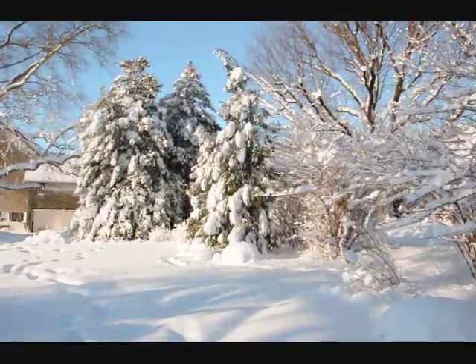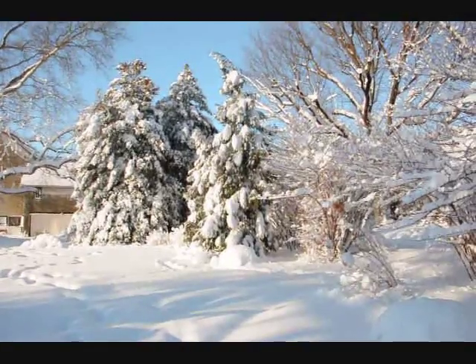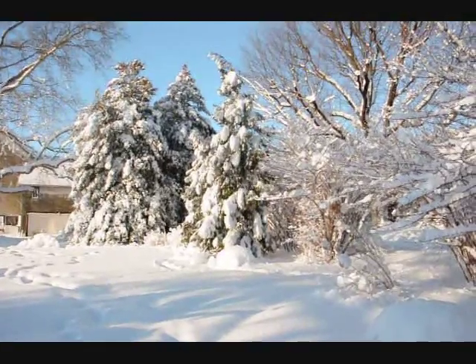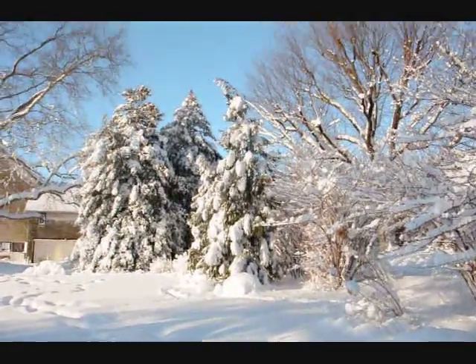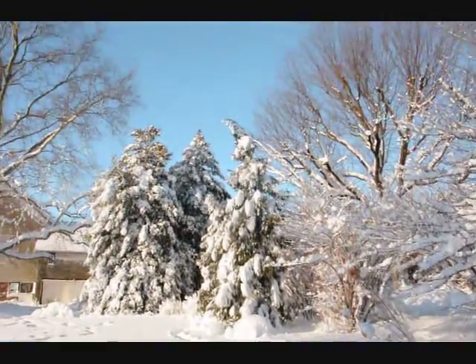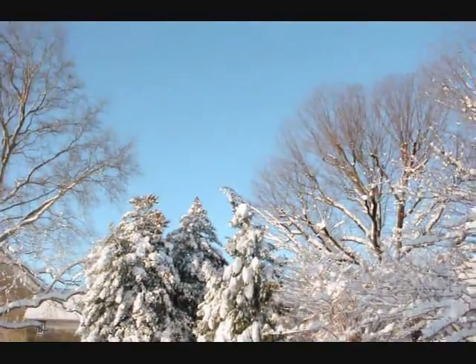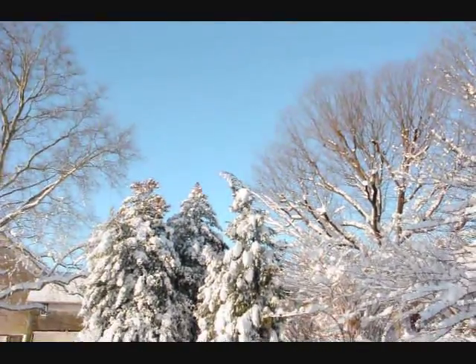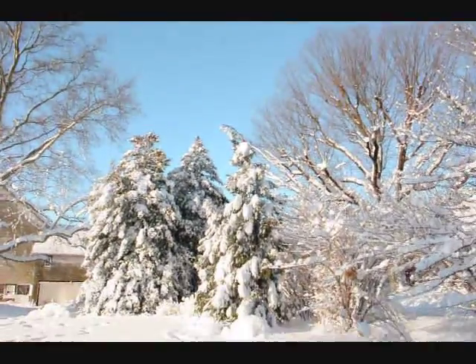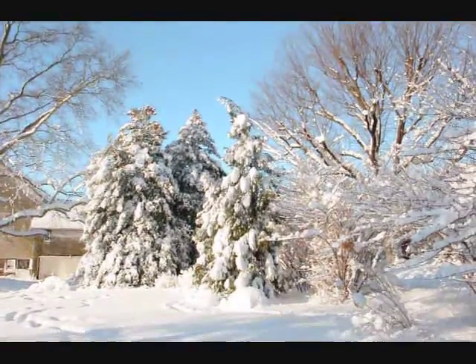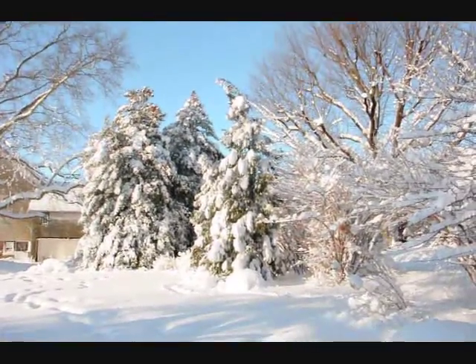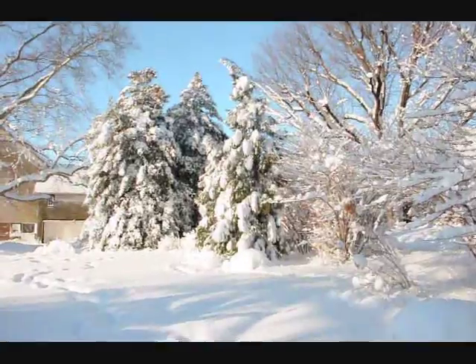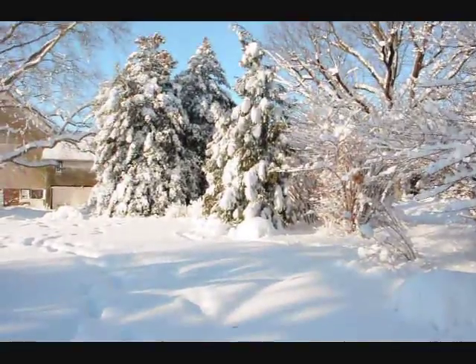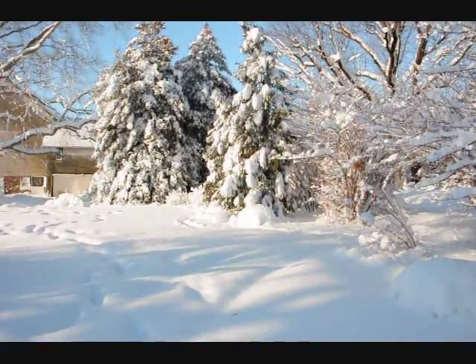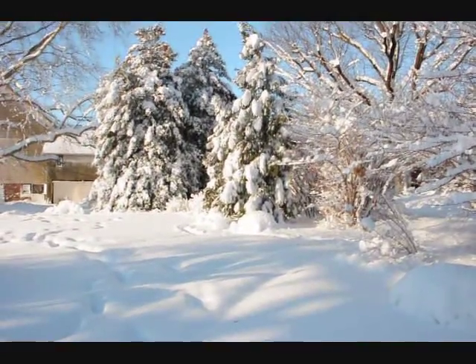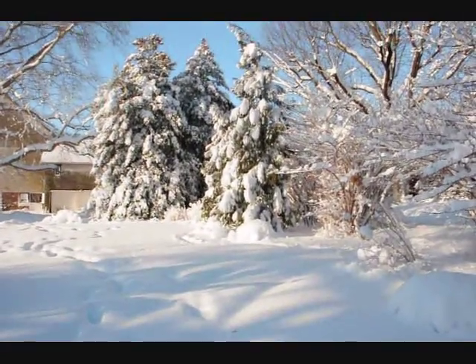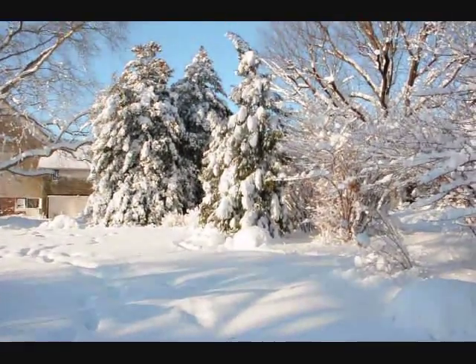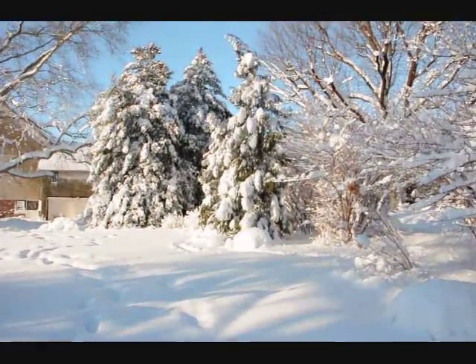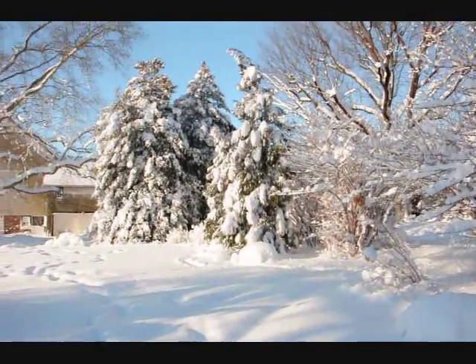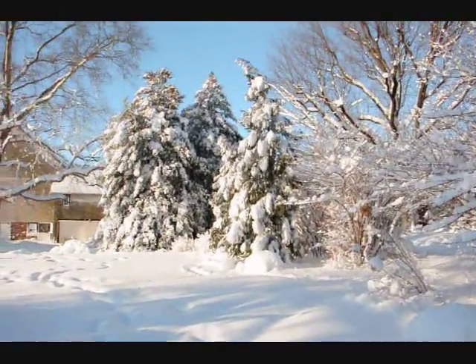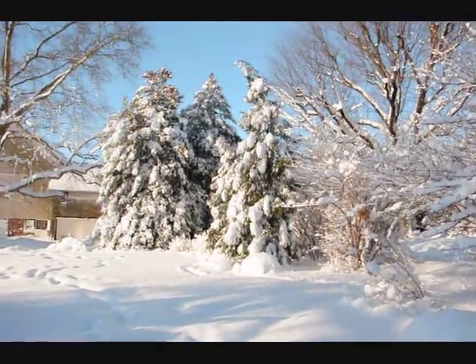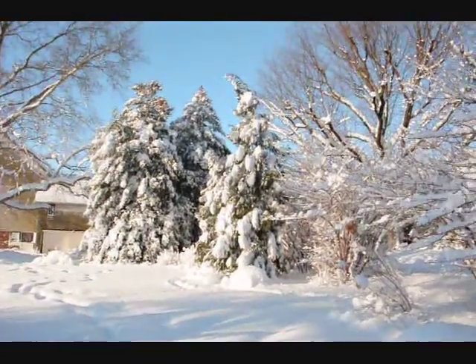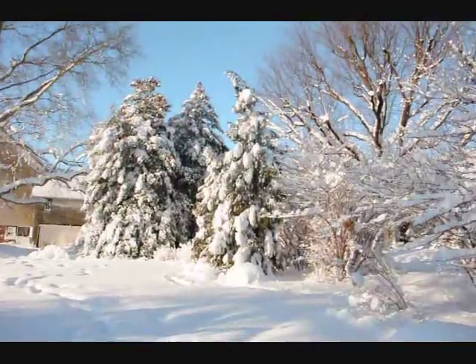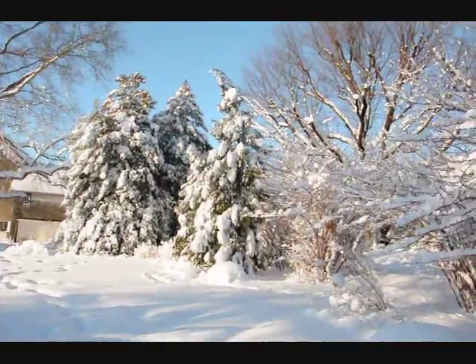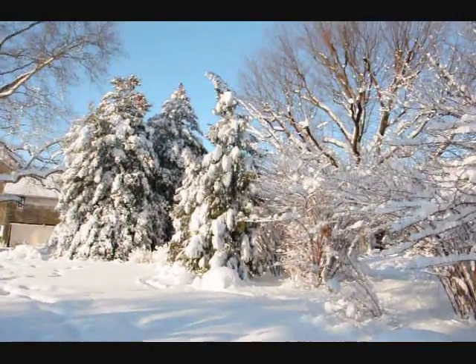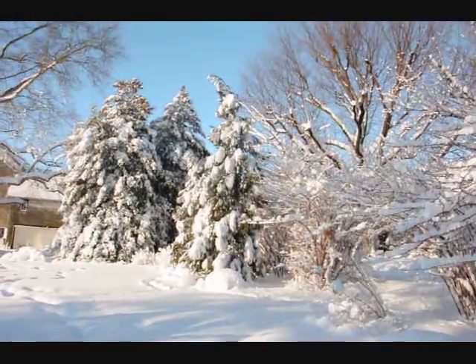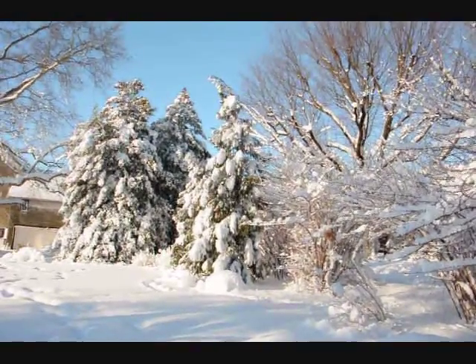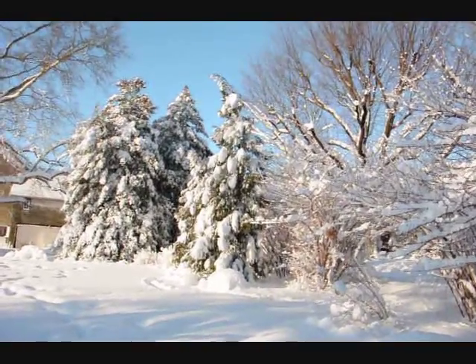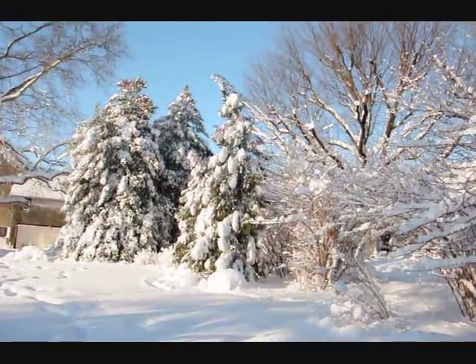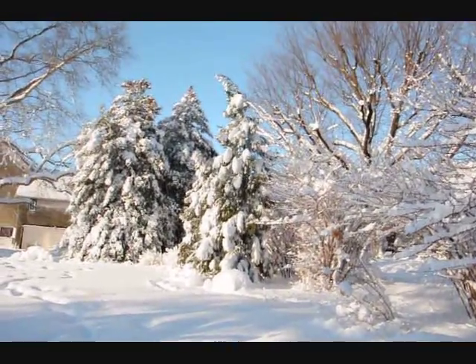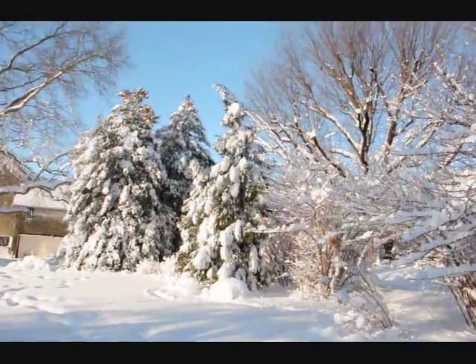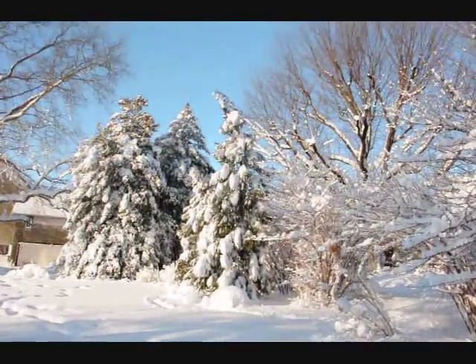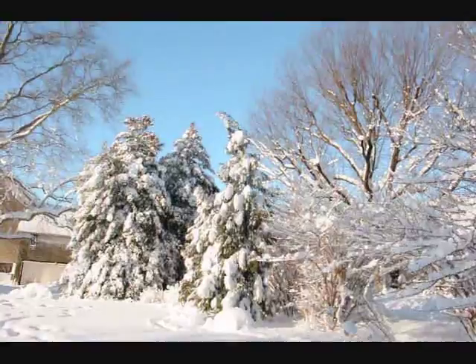These are large cryptomerias and as you can see they're under a heavy snow load, but there's not a problem. You can see the snow is just falling right off of them. This is the heaviest snow load we've ever experienced here in Bucks County and they've come through it with flying colors.